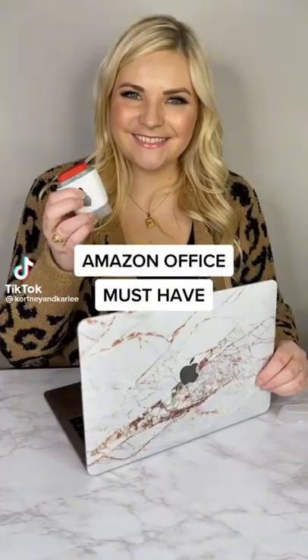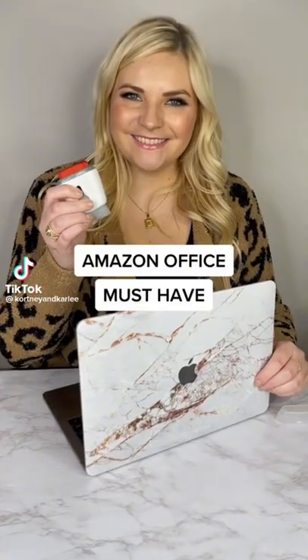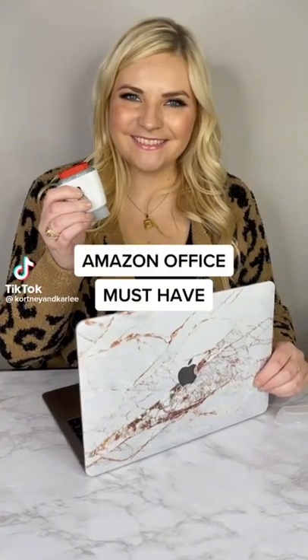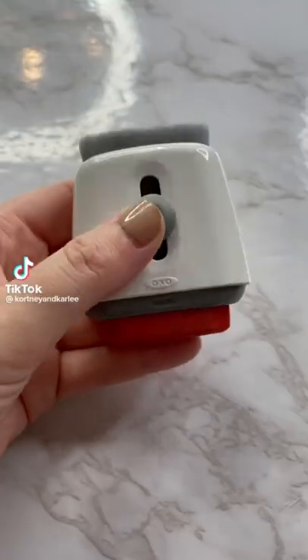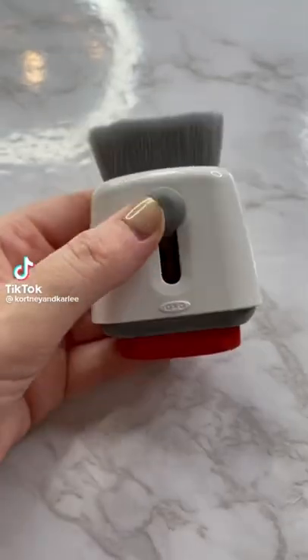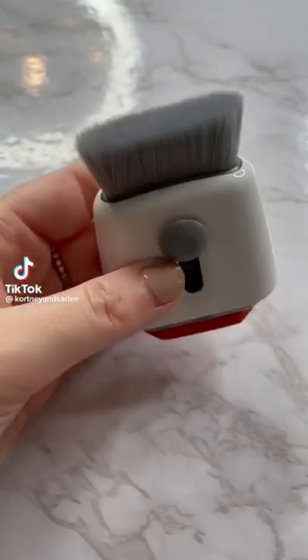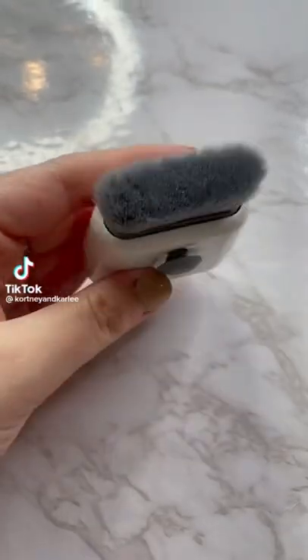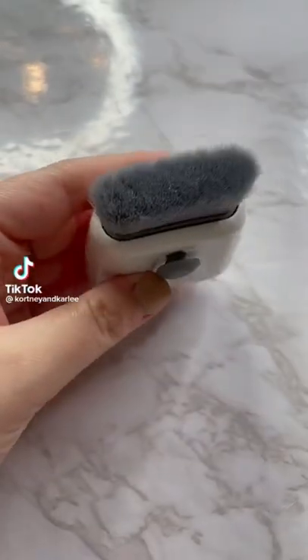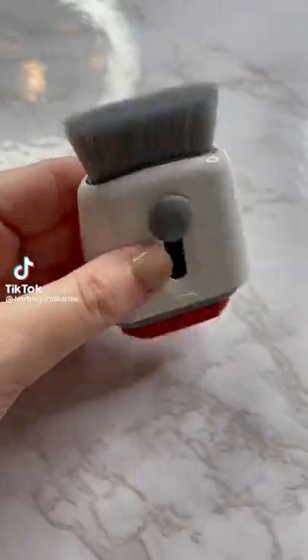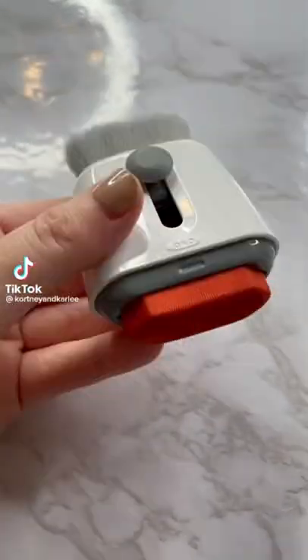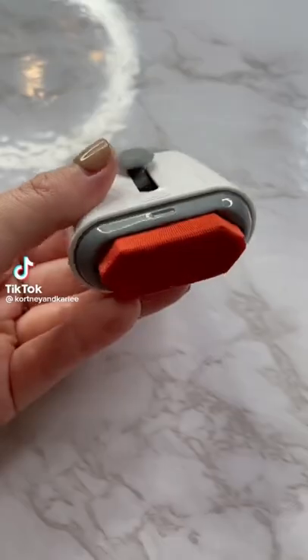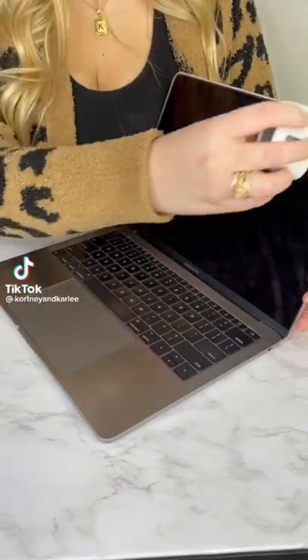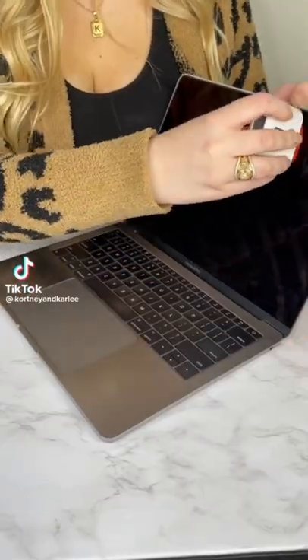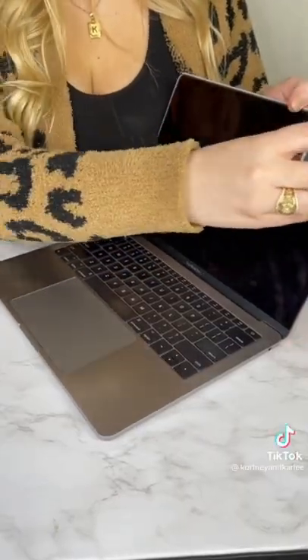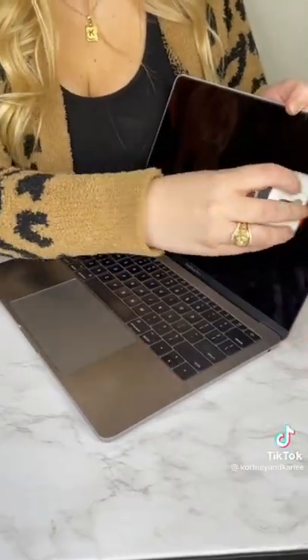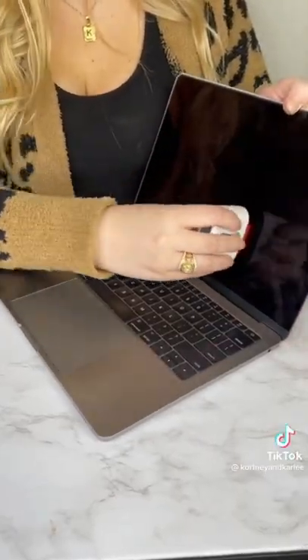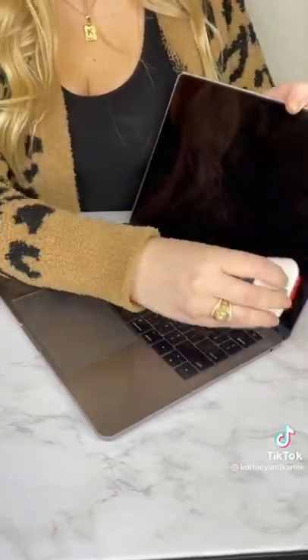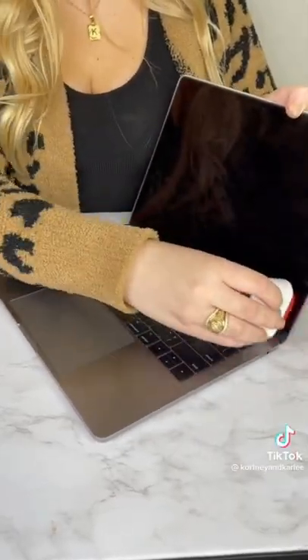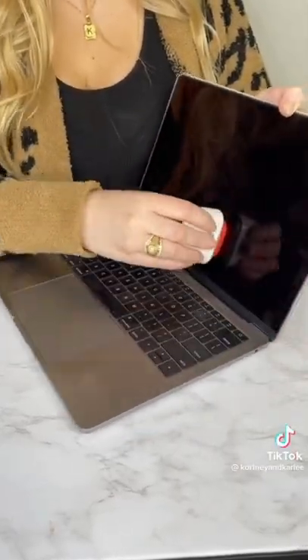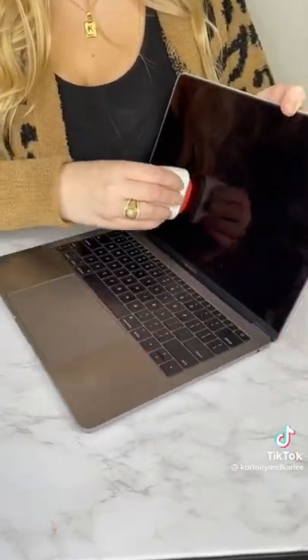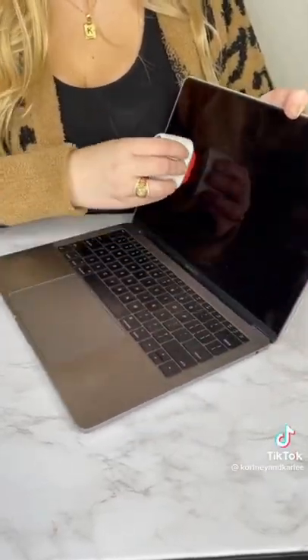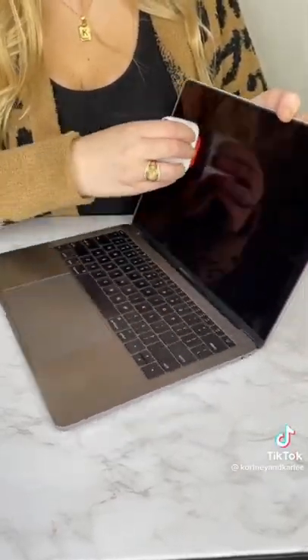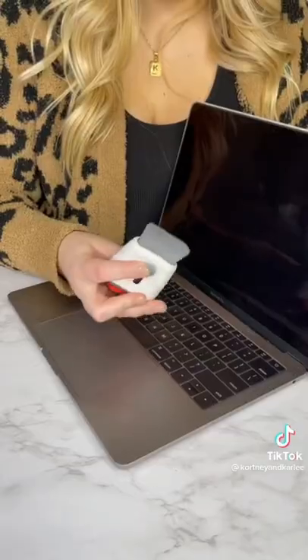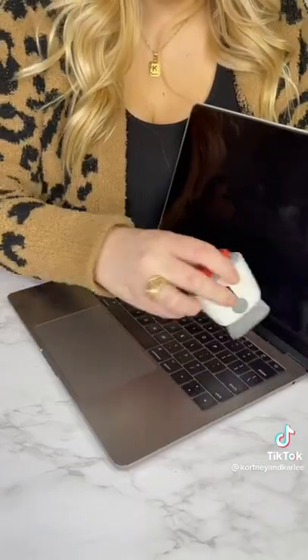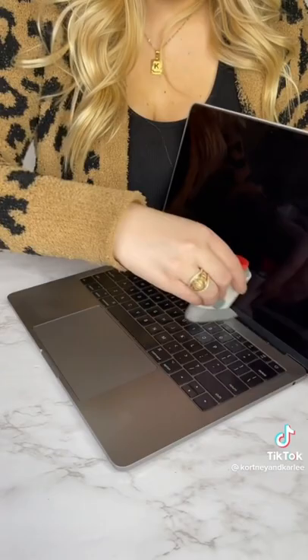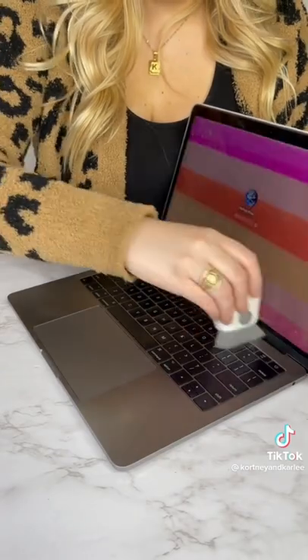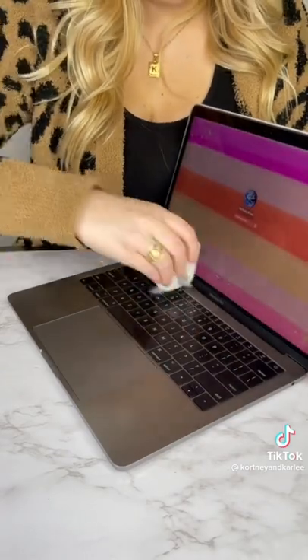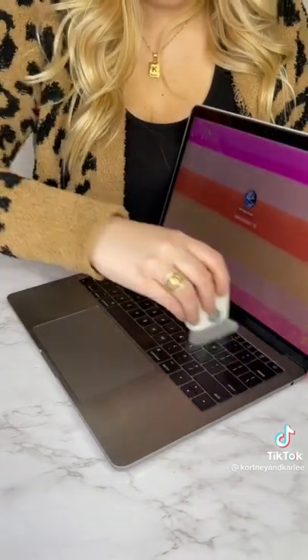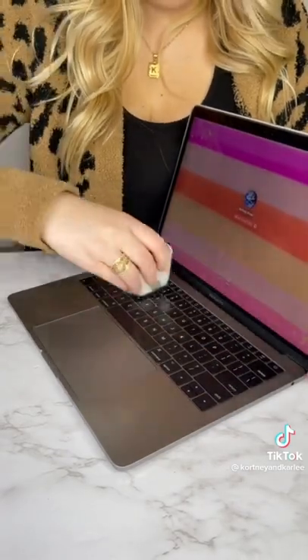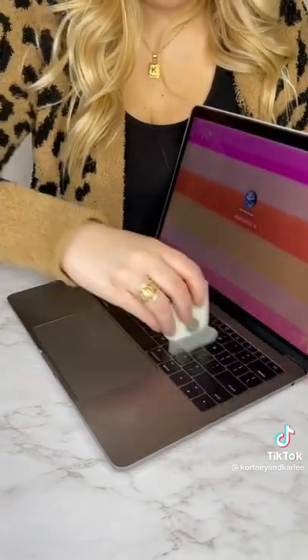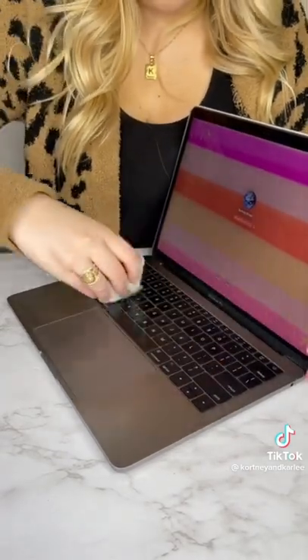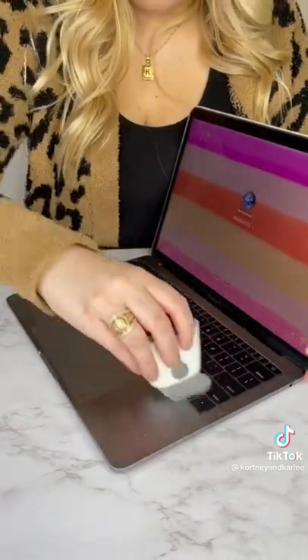Amazon Office Must Have. This is a double-sided laptop cleaner. The microfiber pad removes fingerprints and smudges from the screen and the soft brush helps to get all the dirt and dust out of the keyboard, keeping your laptop clean.